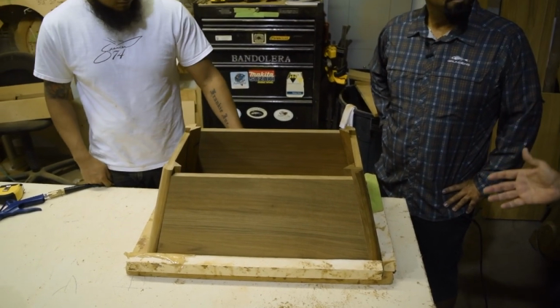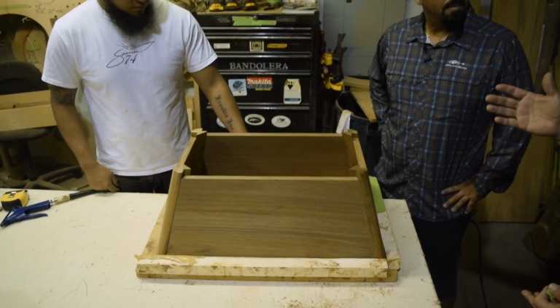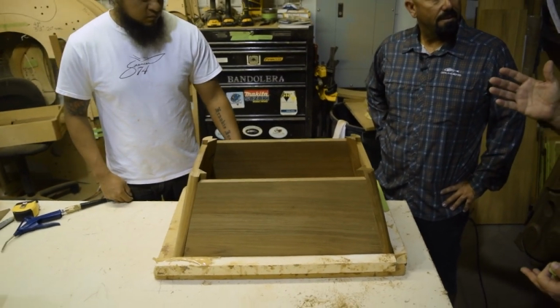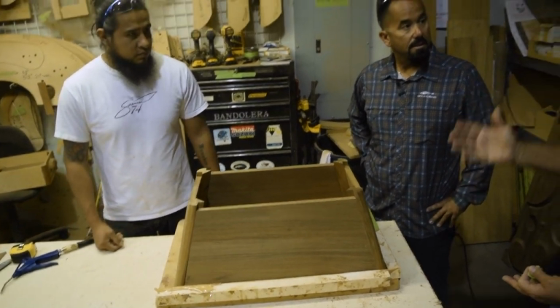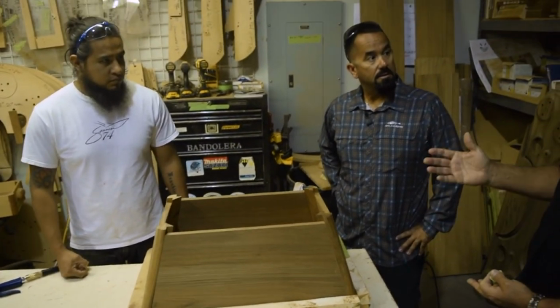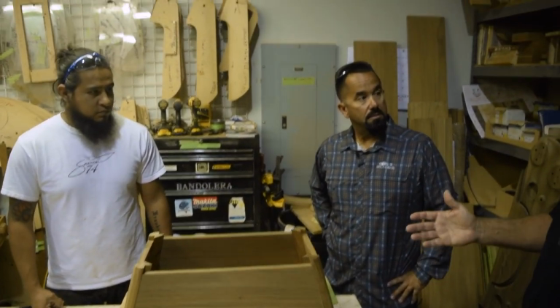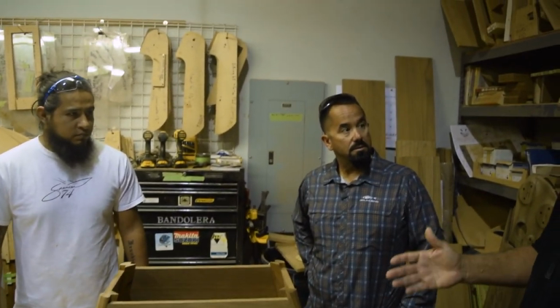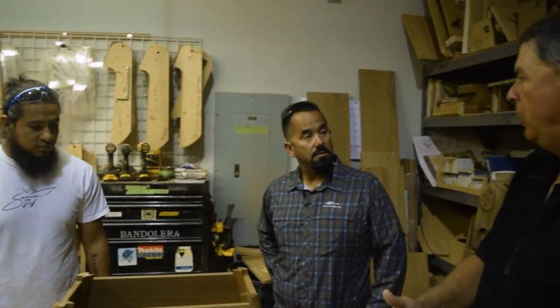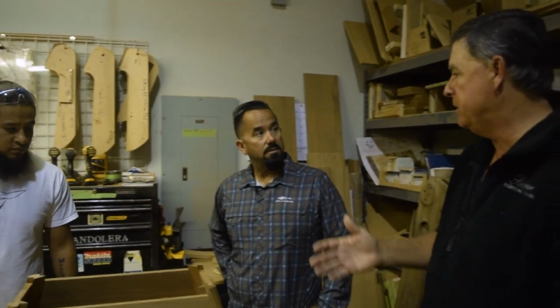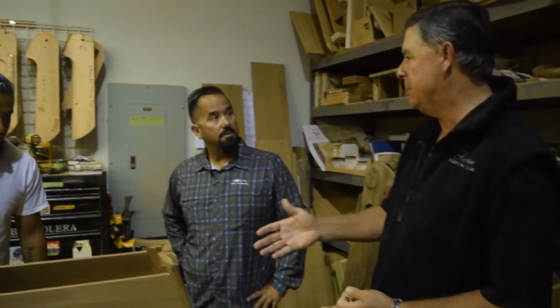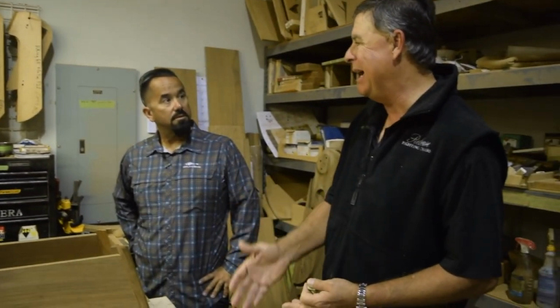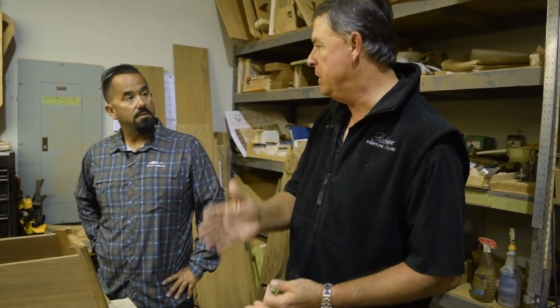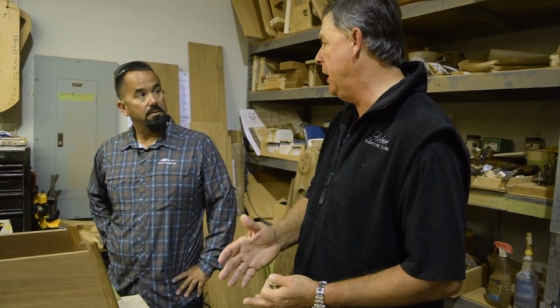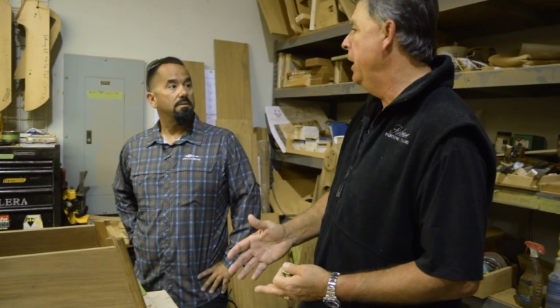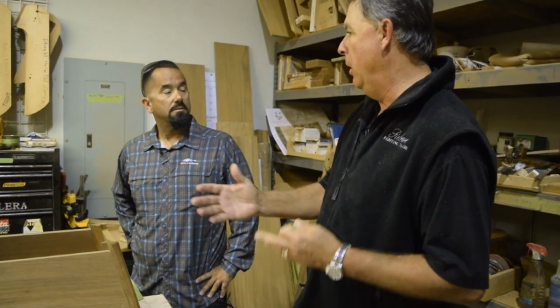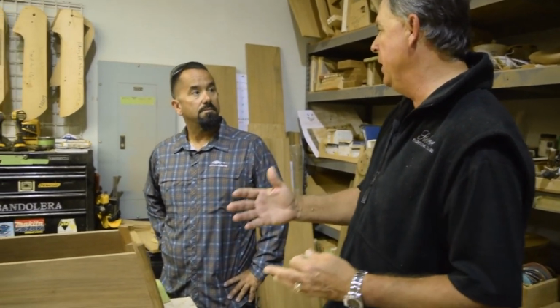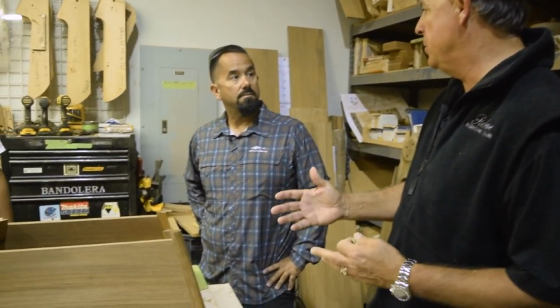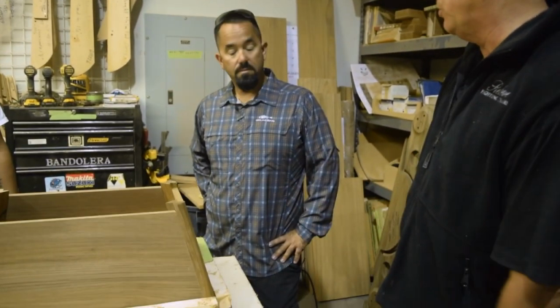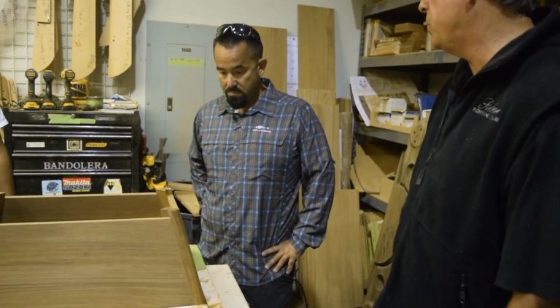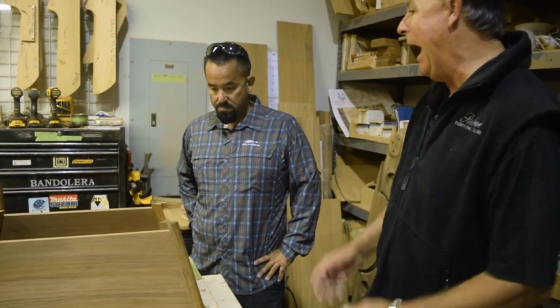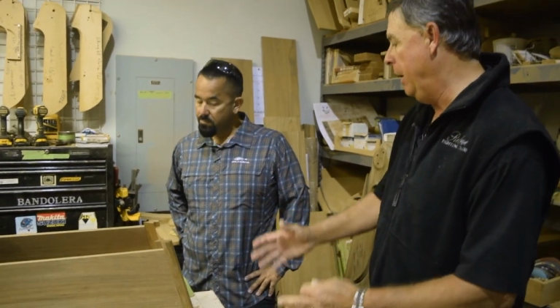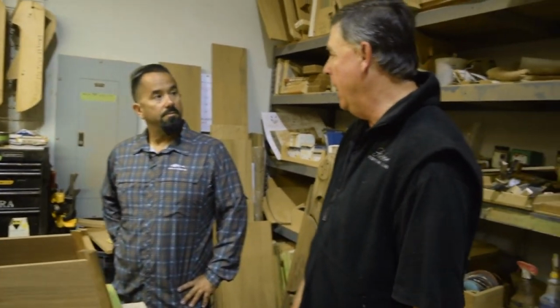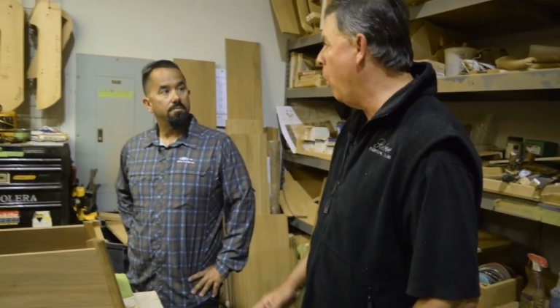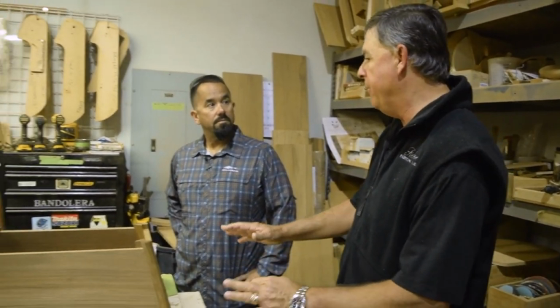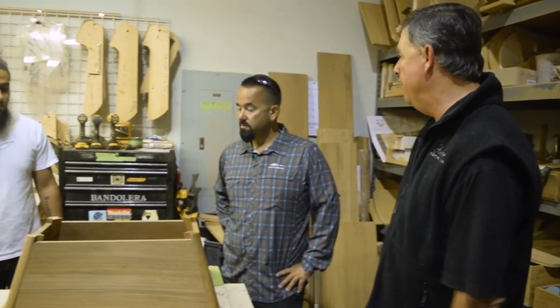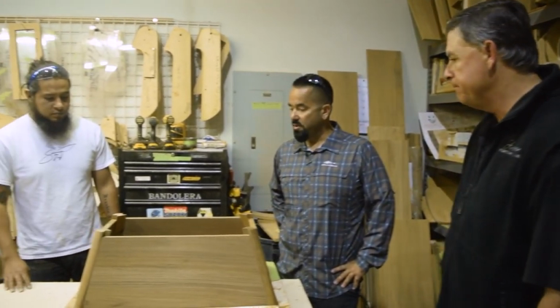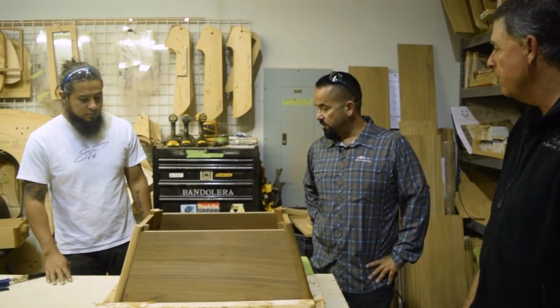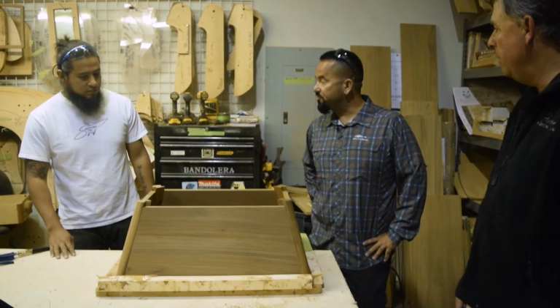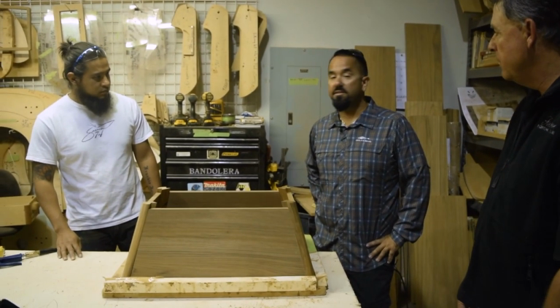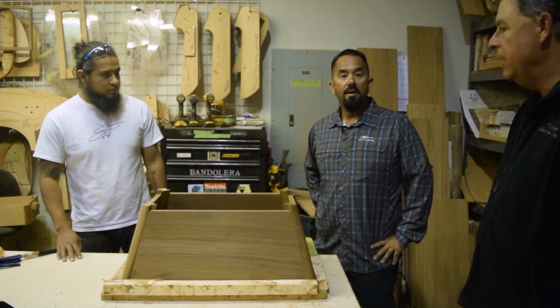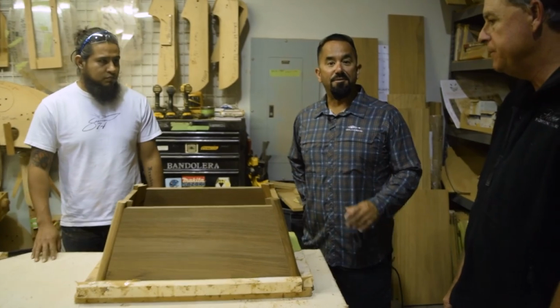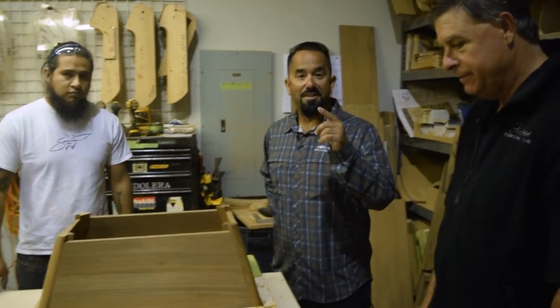We study every single bit of what we do here to maximize time and speed, and also to make sure it's extremely accurate and square every time. Perfect — well, thanks for showing us, and thanks for joining us here.